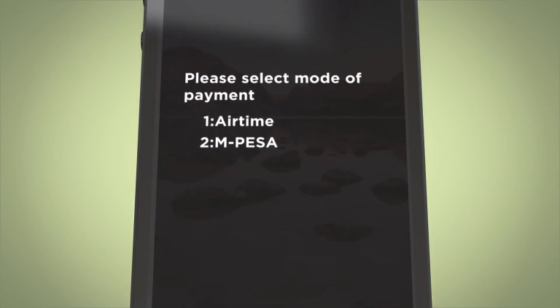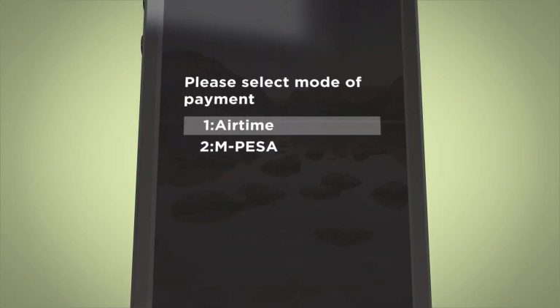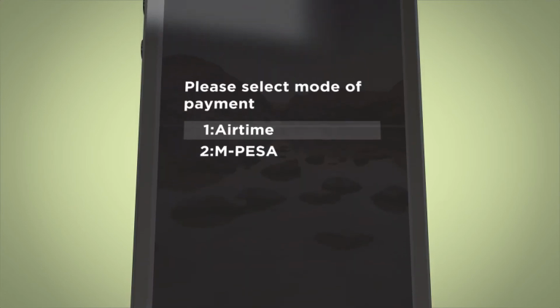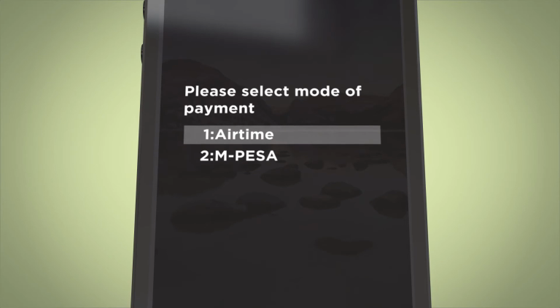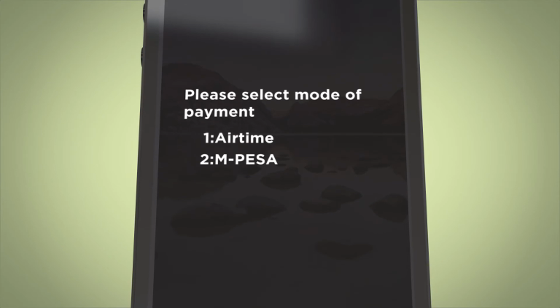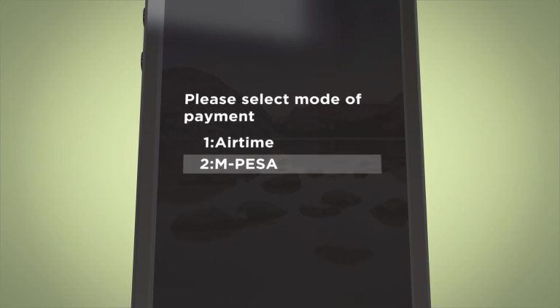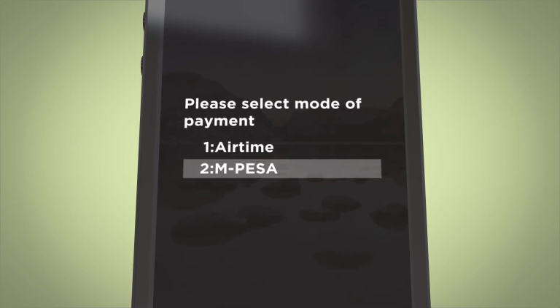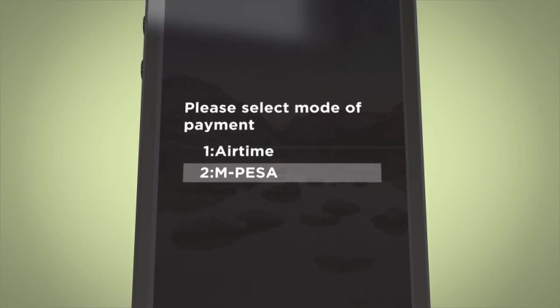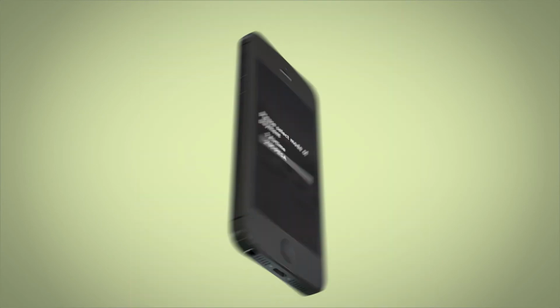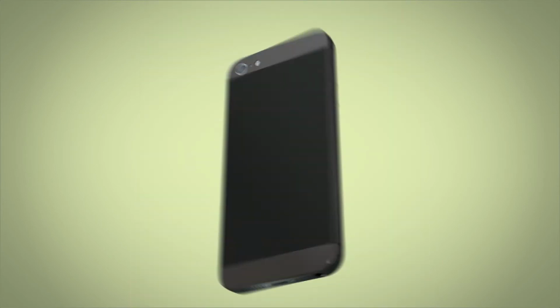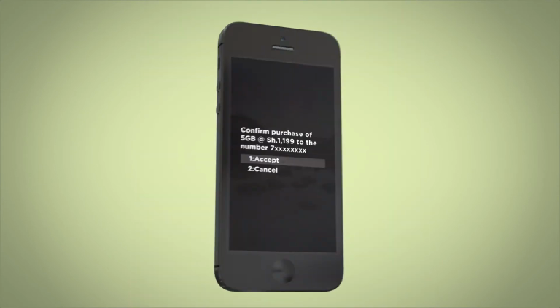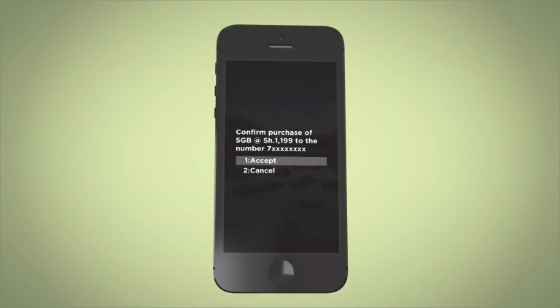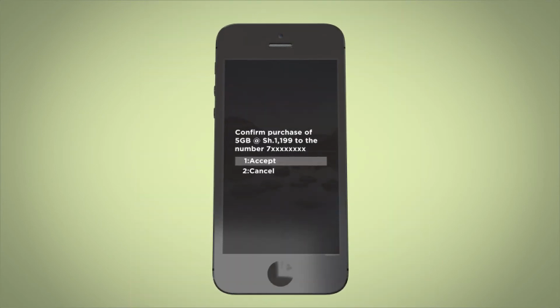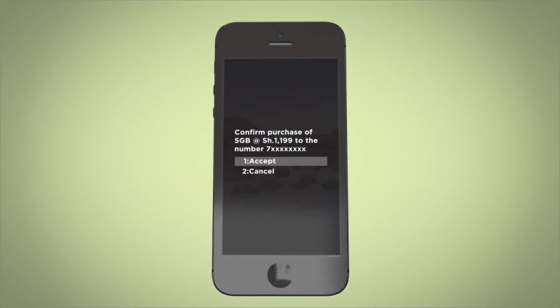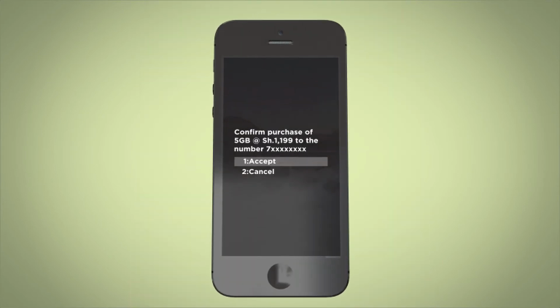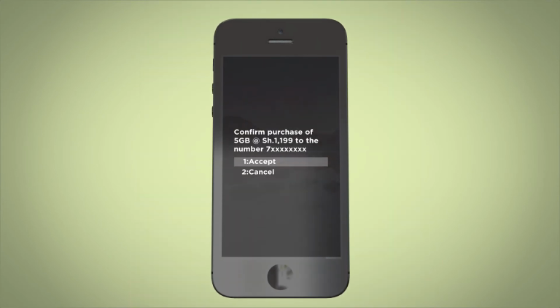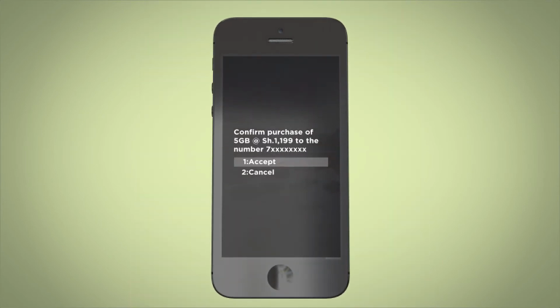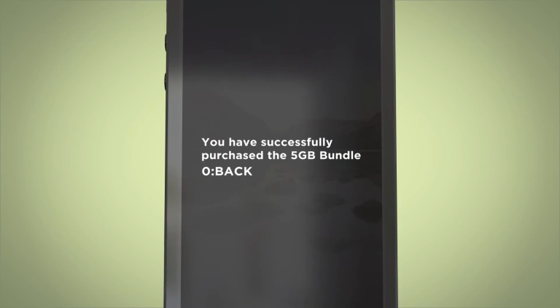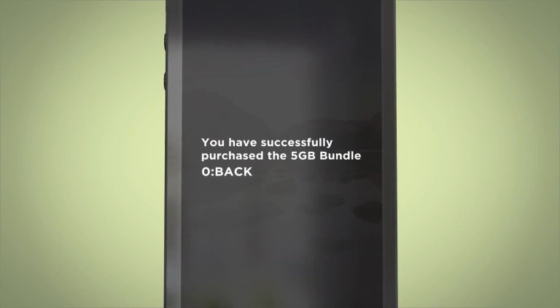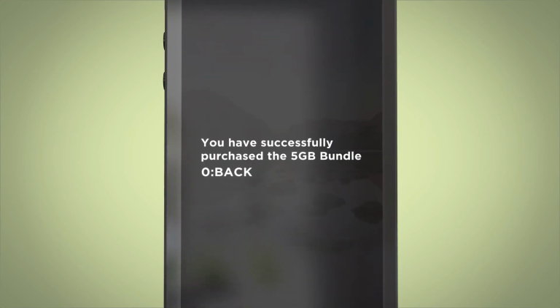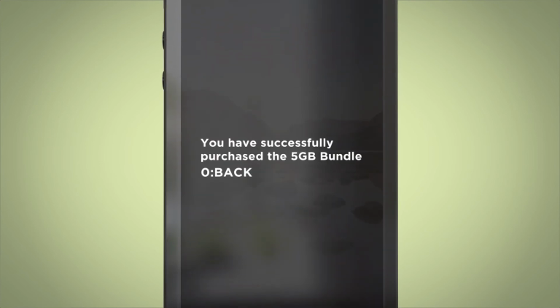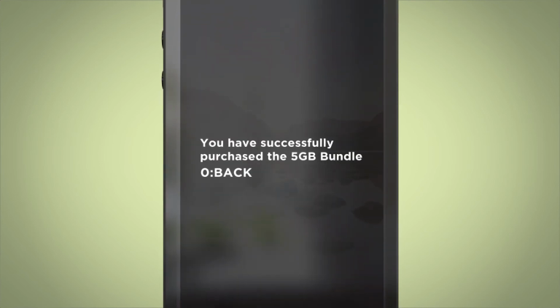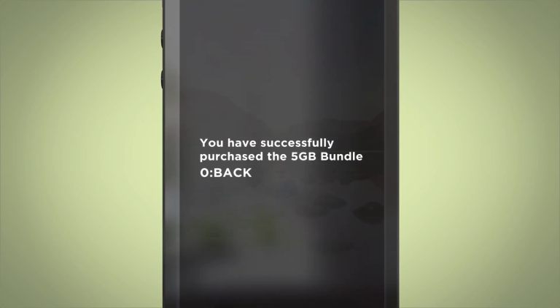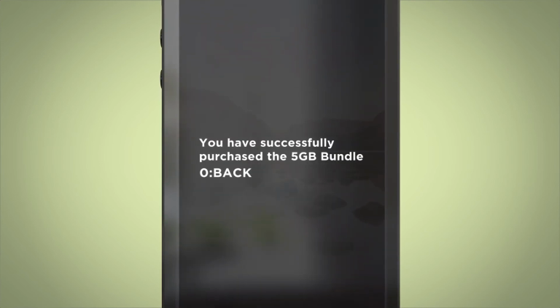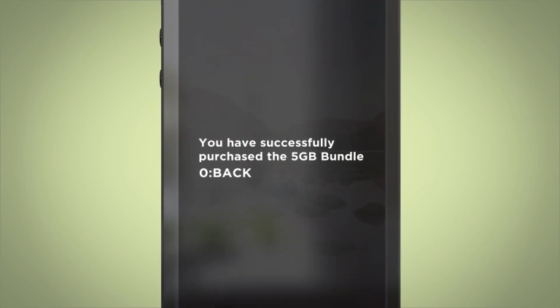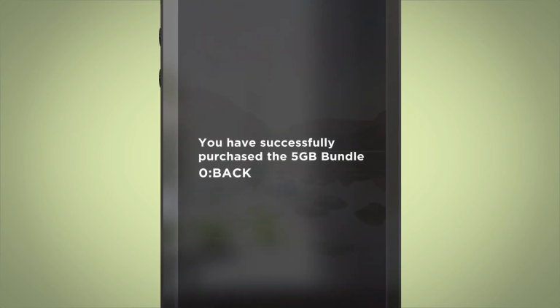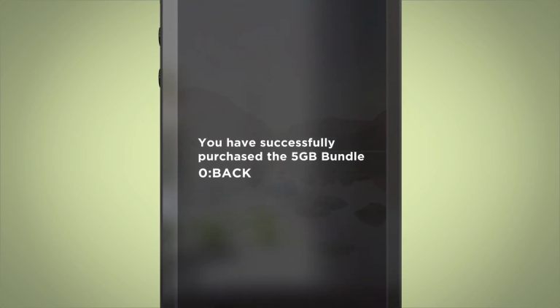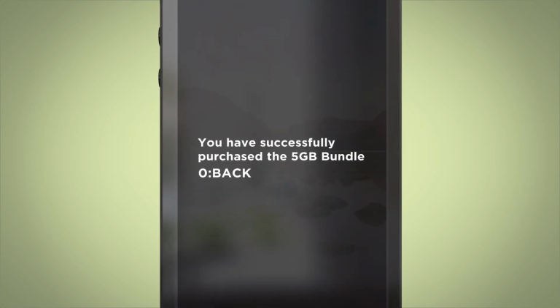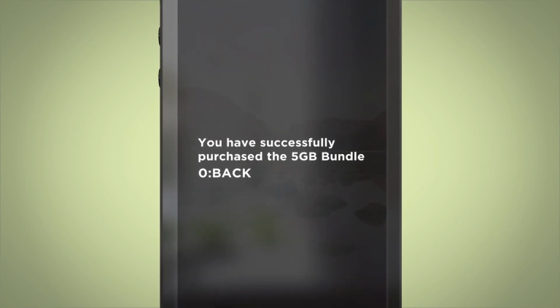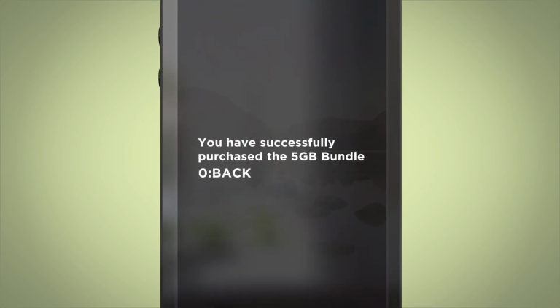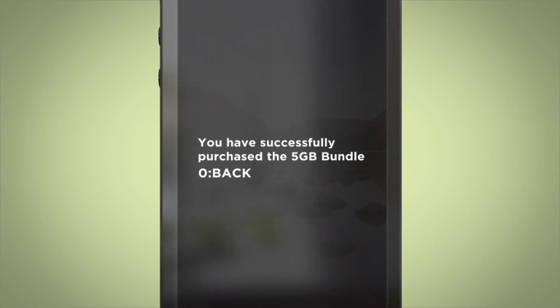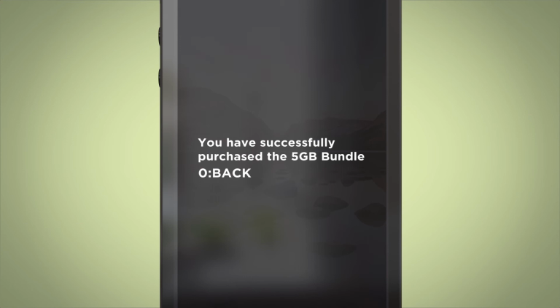Your payment can either be Airtime or M-Pesa. Once you accept confirmation, you'll receive a notification that you've successfully purchased your preferred bundle. It's that easy!